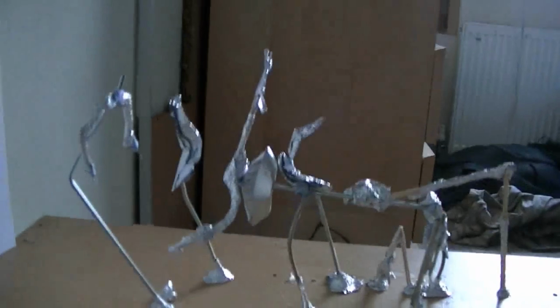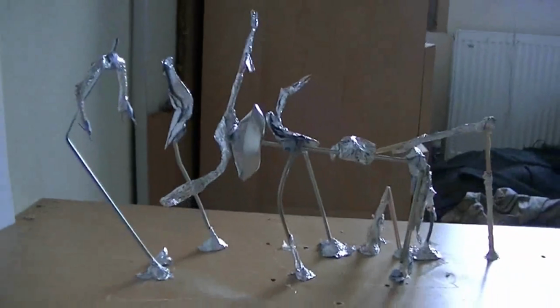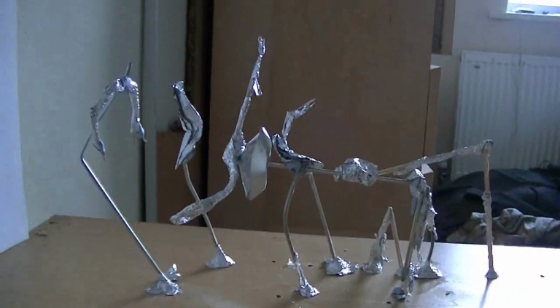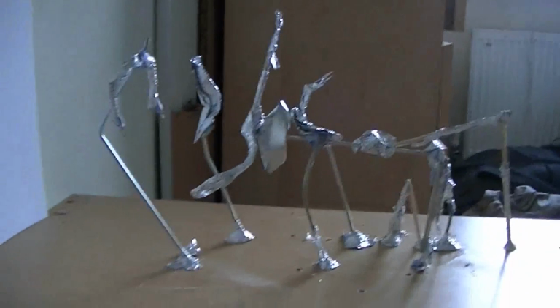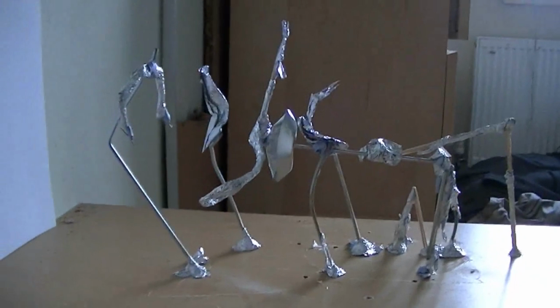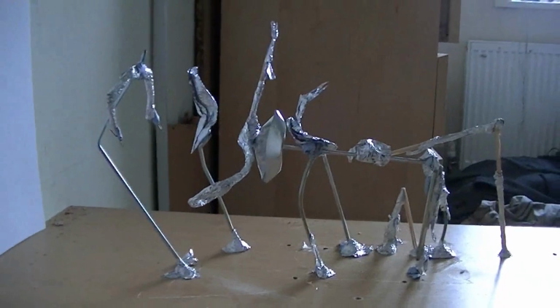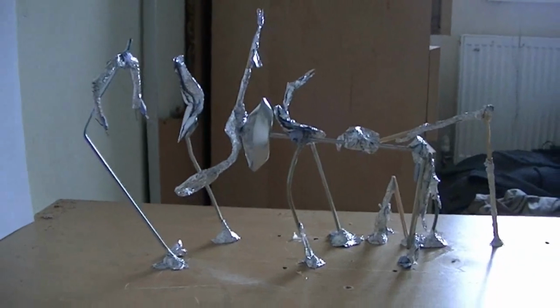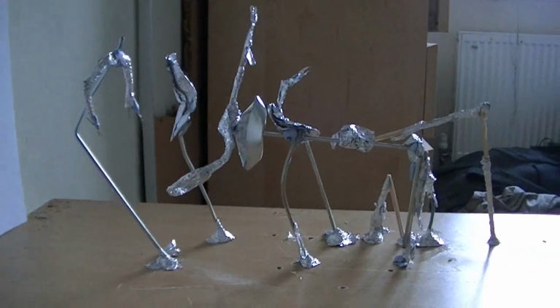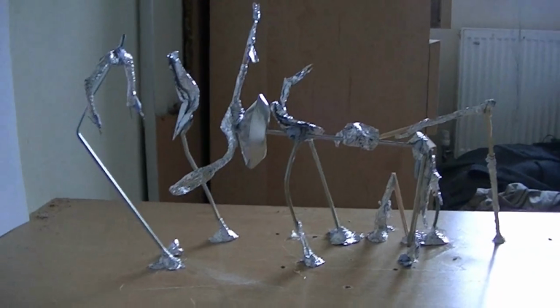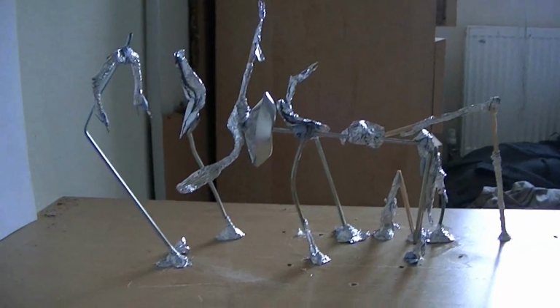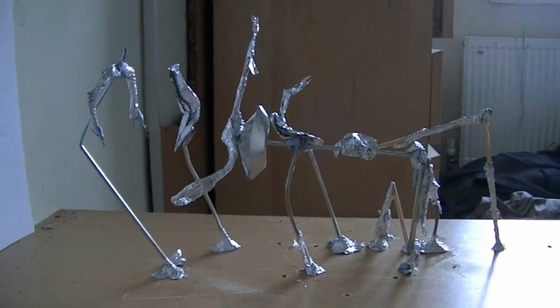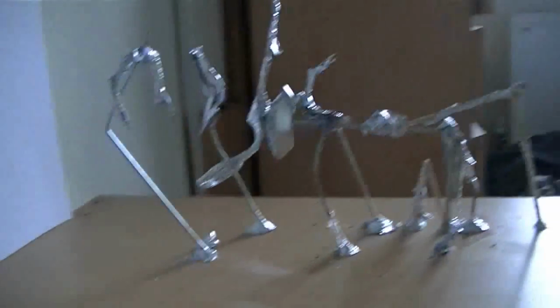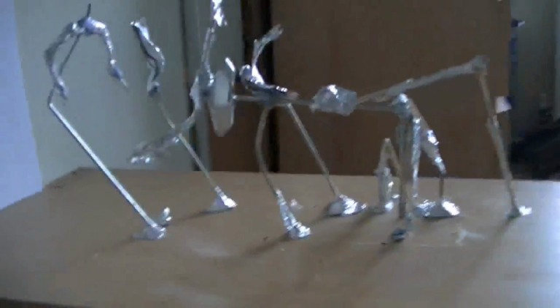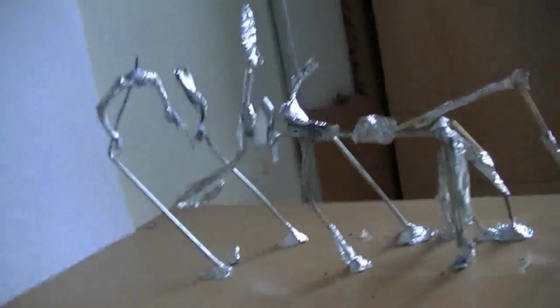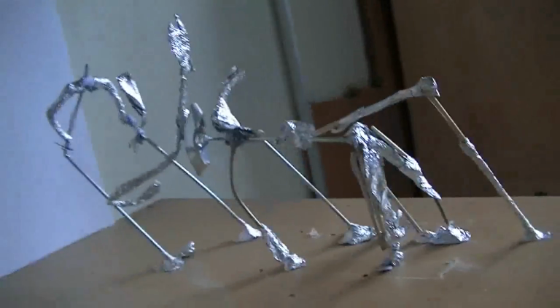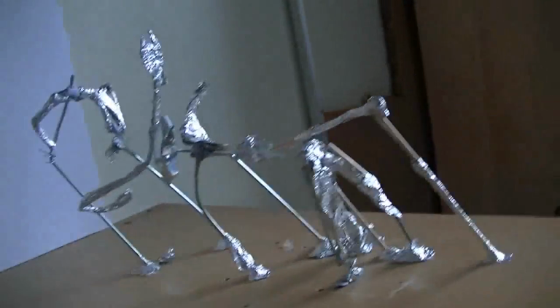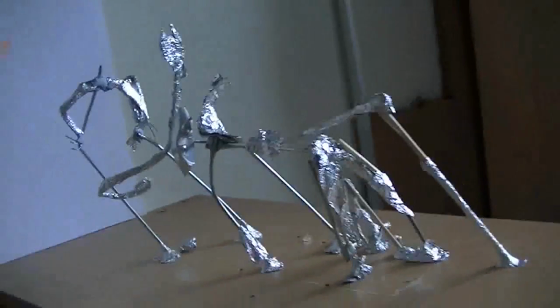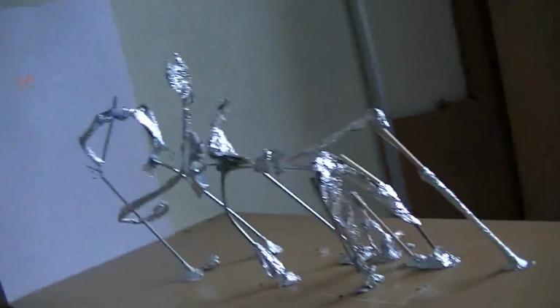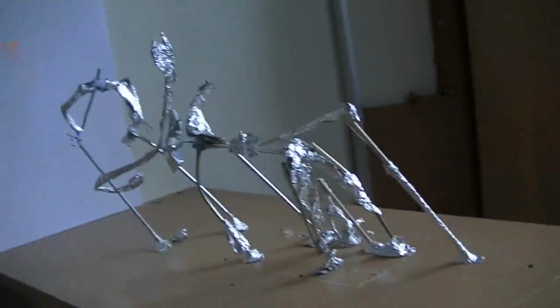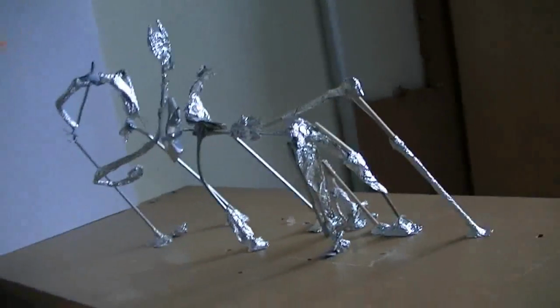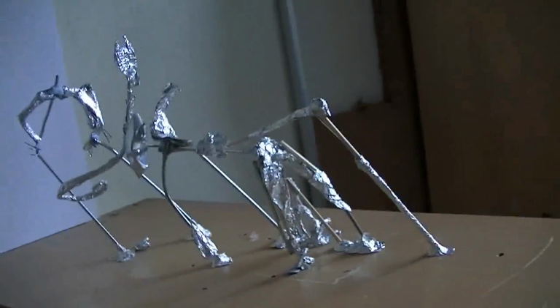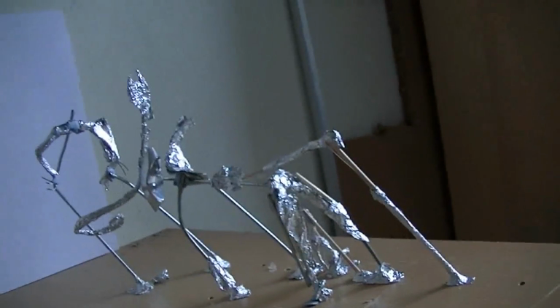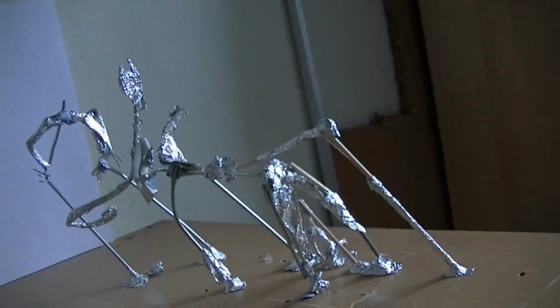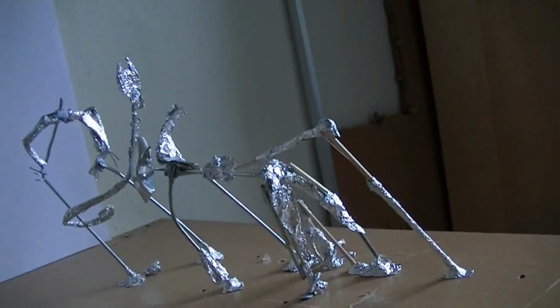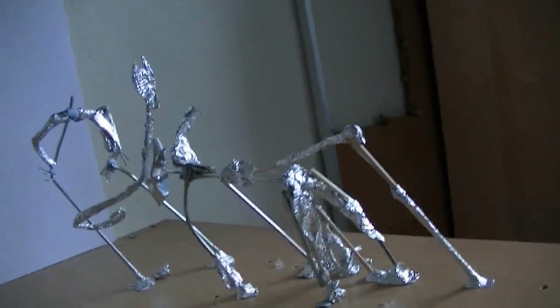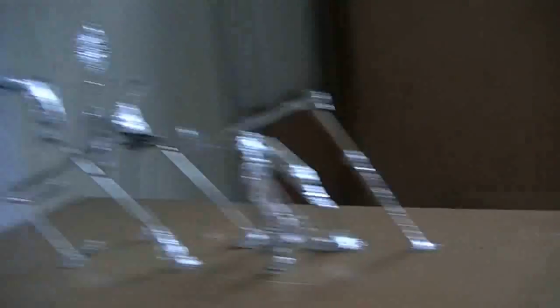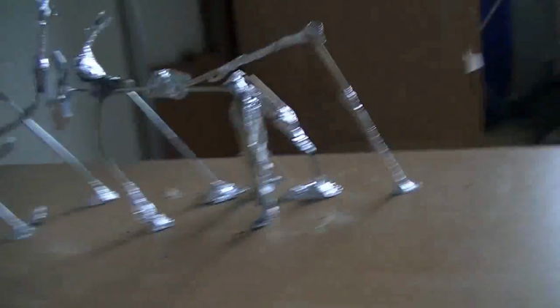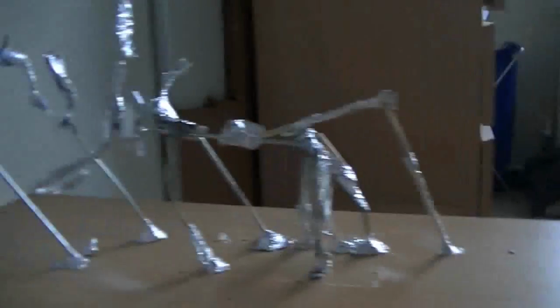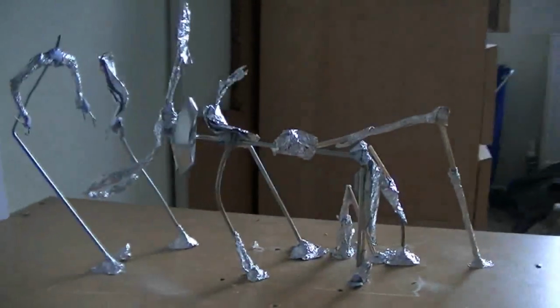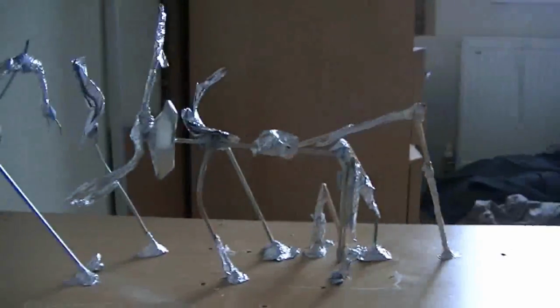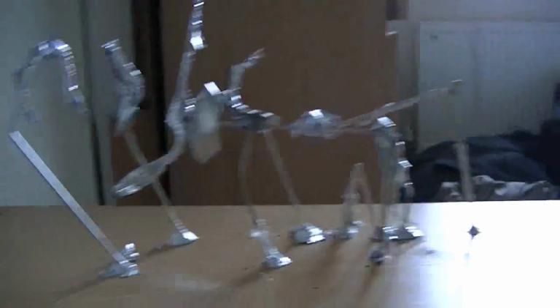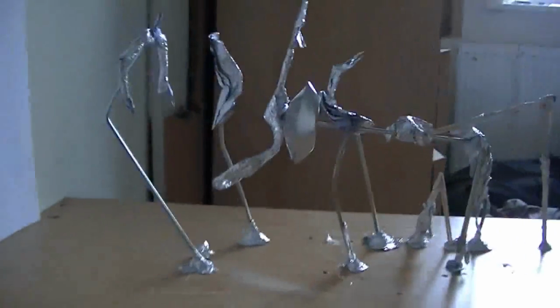So this is my latest creation, and I know what you're thinking. You're thinking, mistake. That just looks like a bunch of crud stuck together. And, well, you wouldn't be wrong. It's a bunch of crud stuck together.